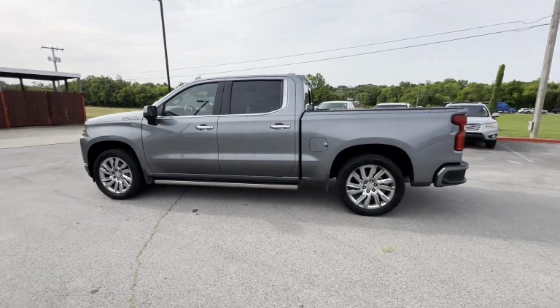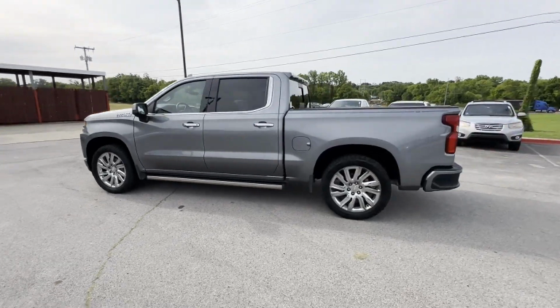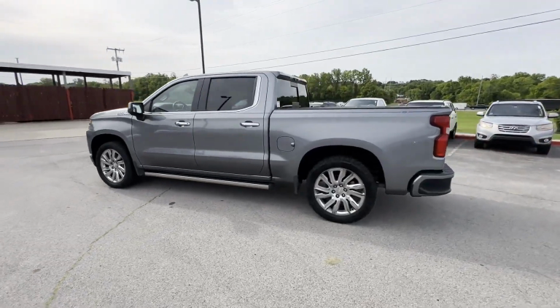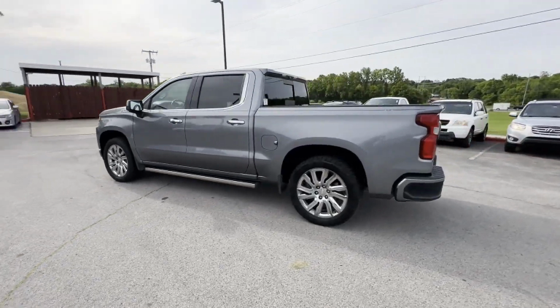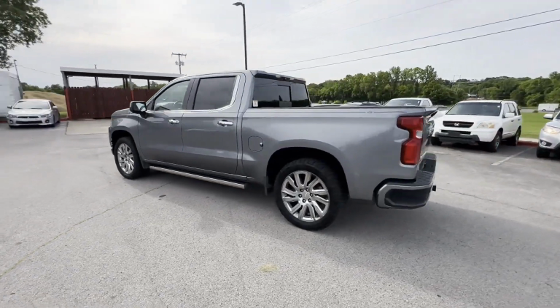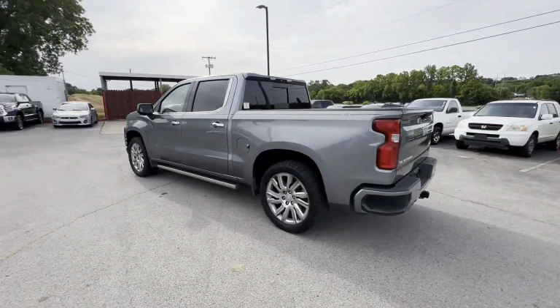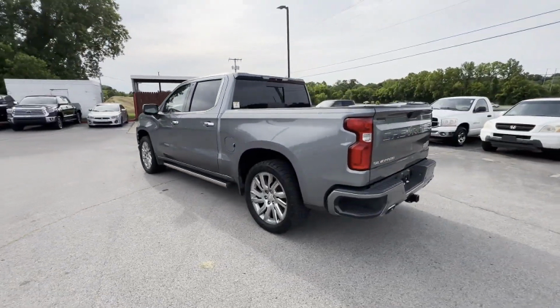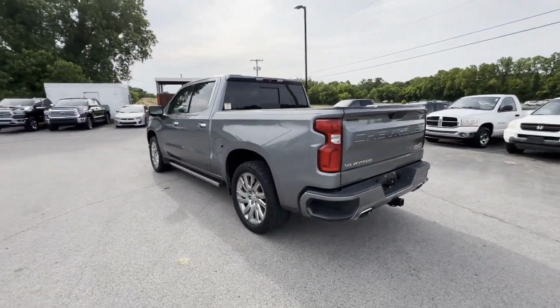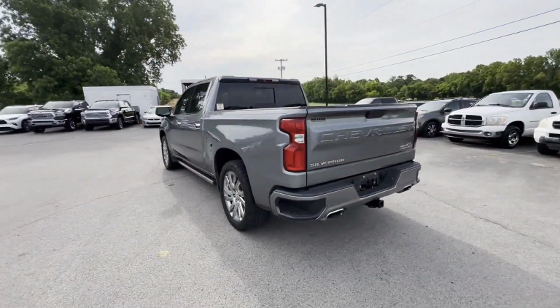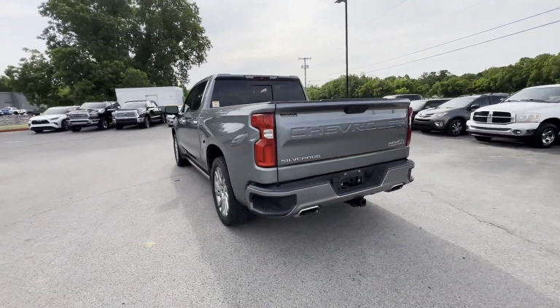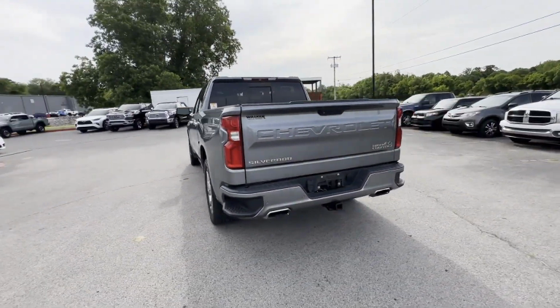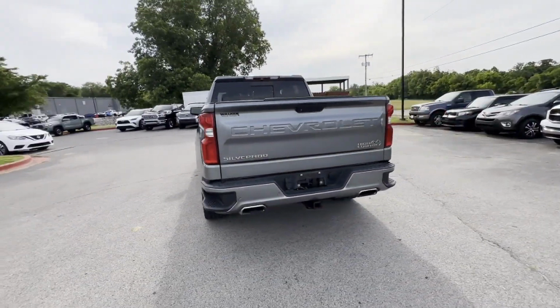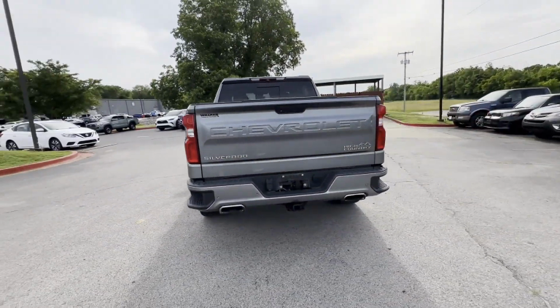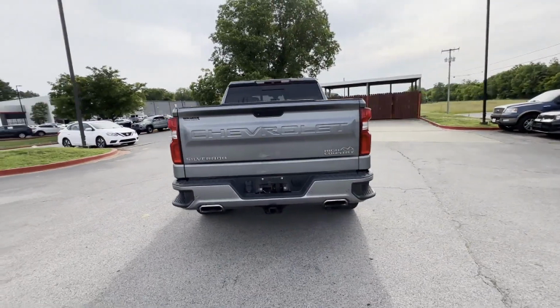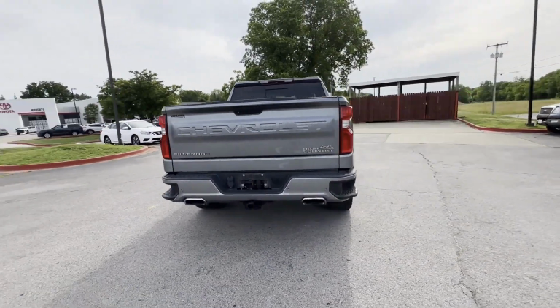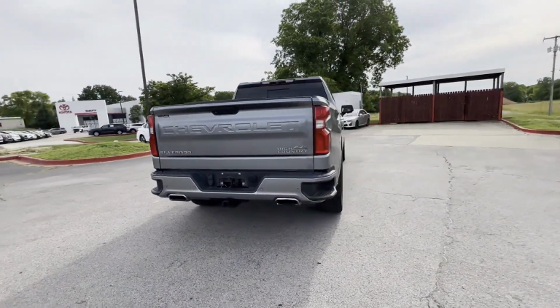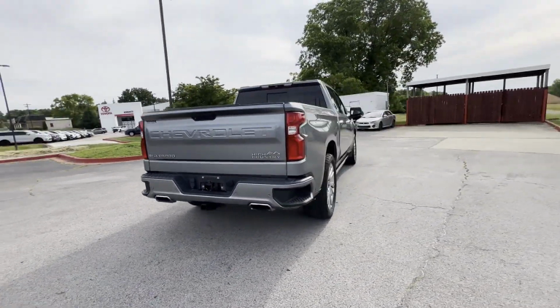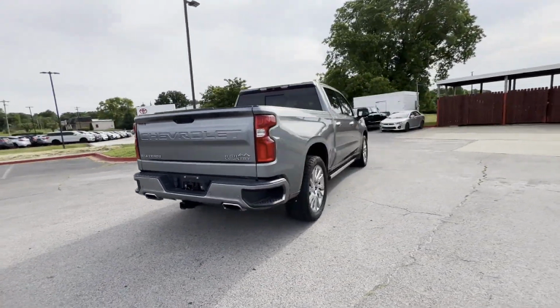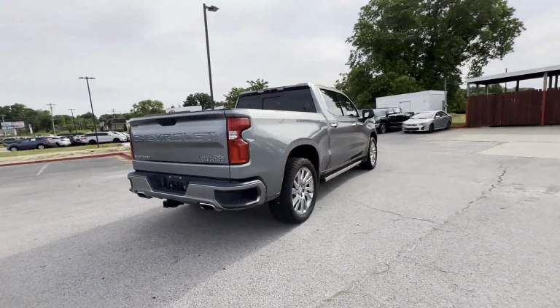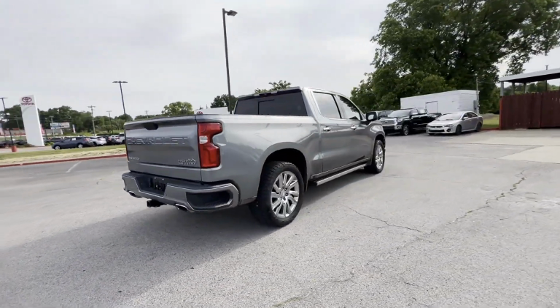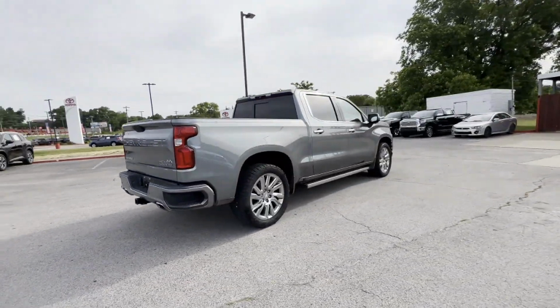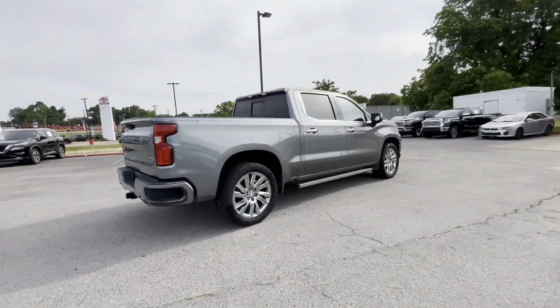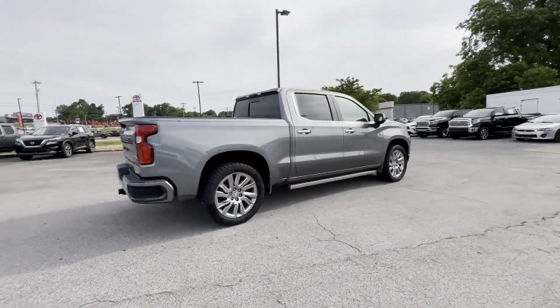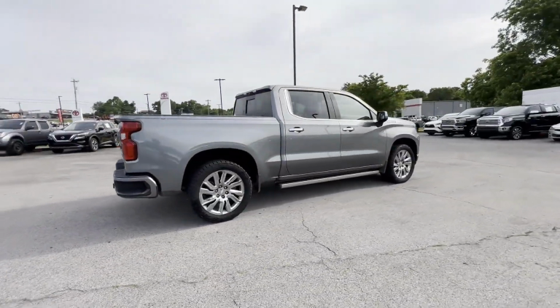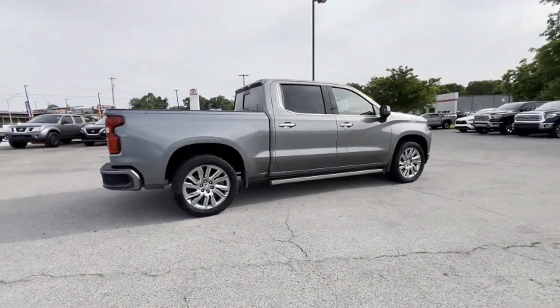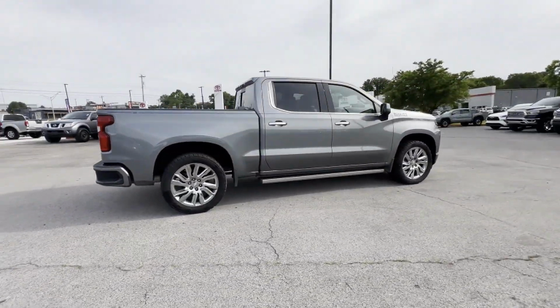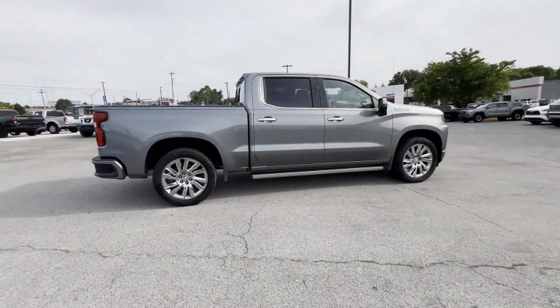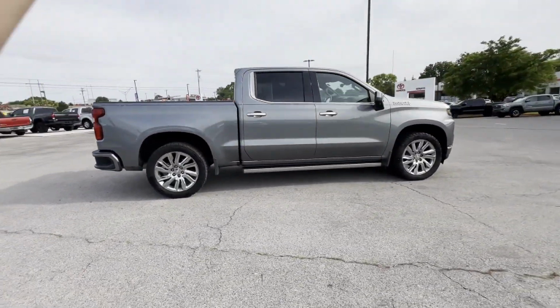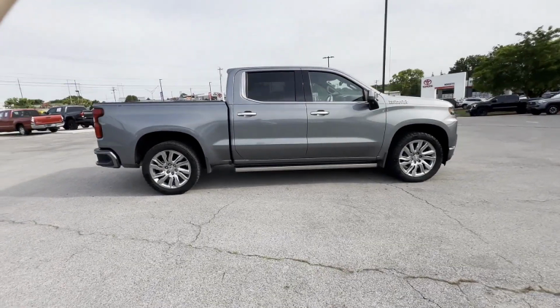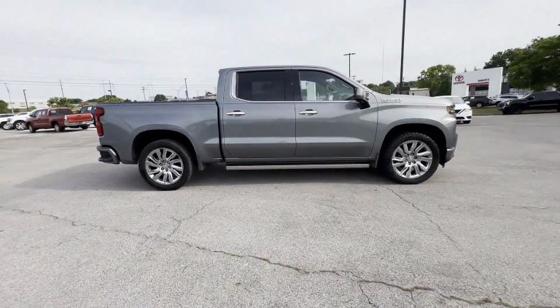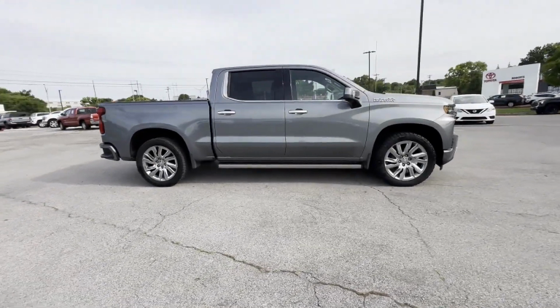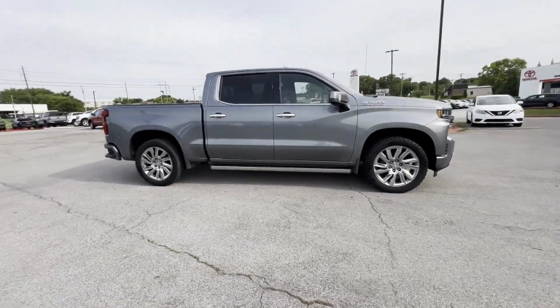2019 Chevrolet Silverado 1500 with less than 50,000 miles on the odometer. This pickup truck offers two full rows of seating for premium comfort.